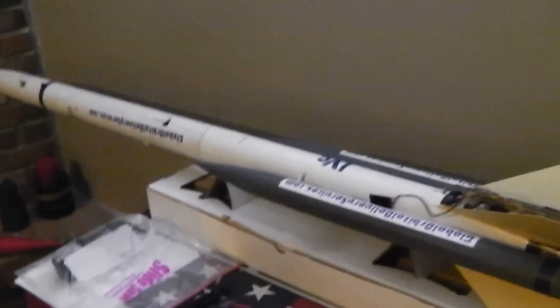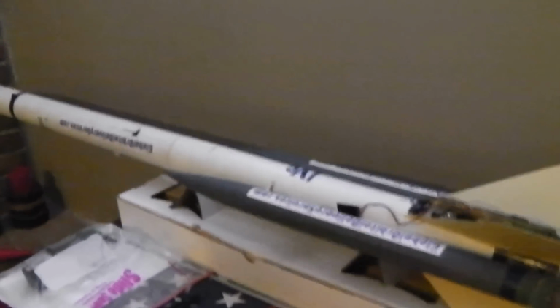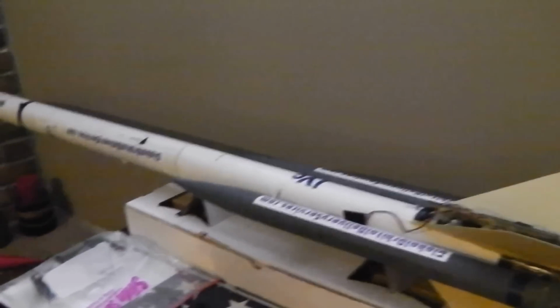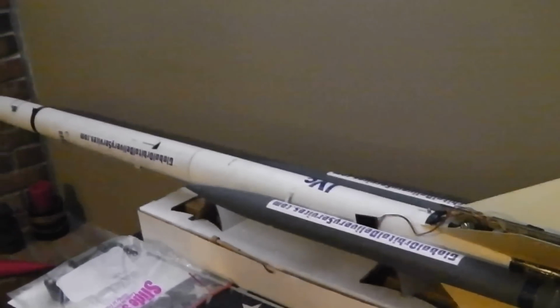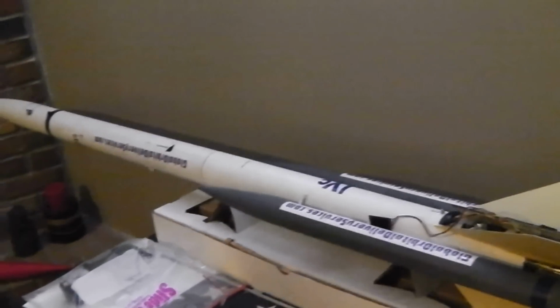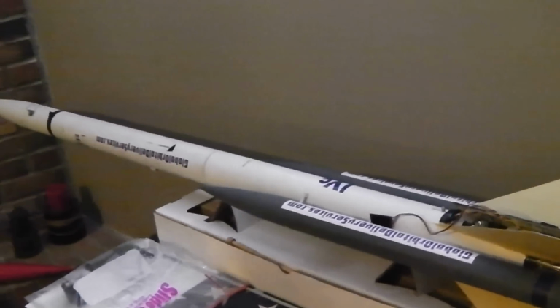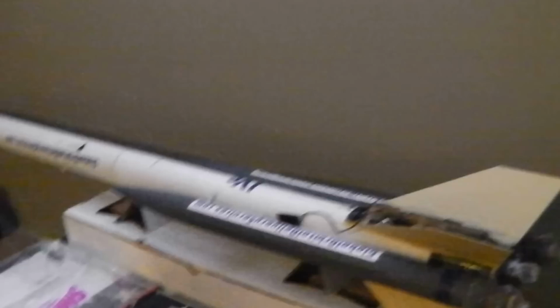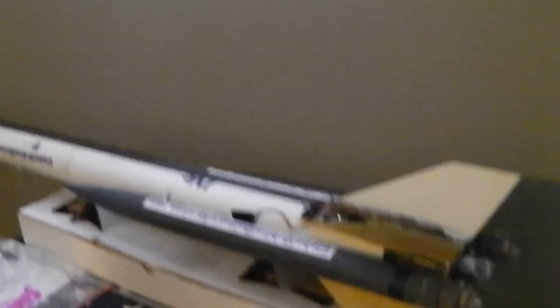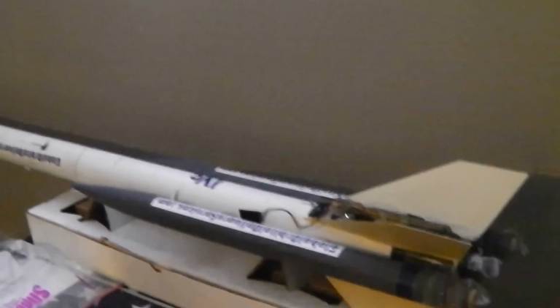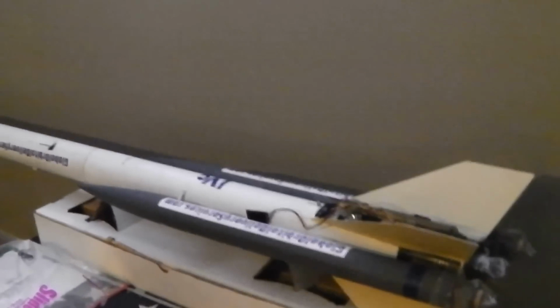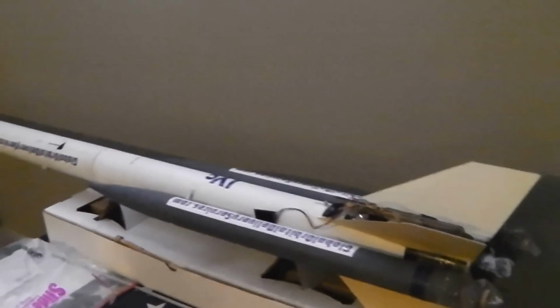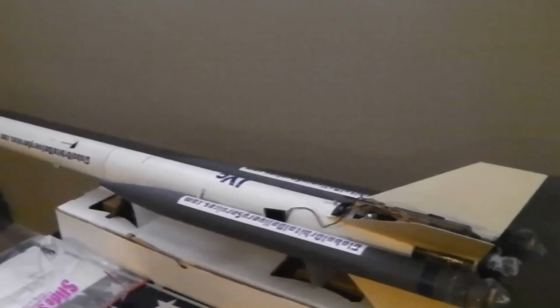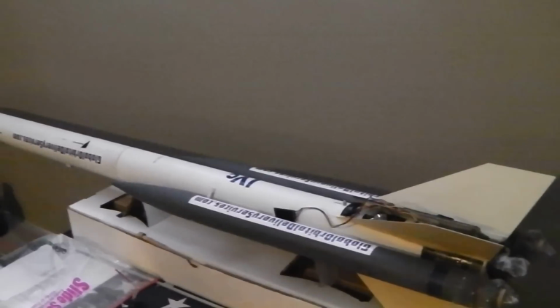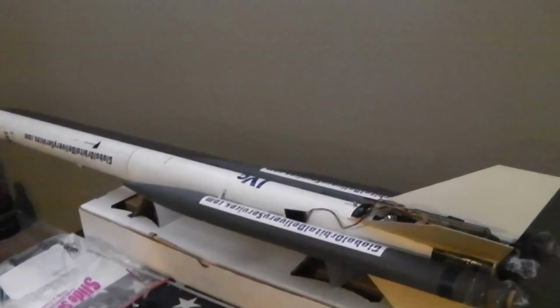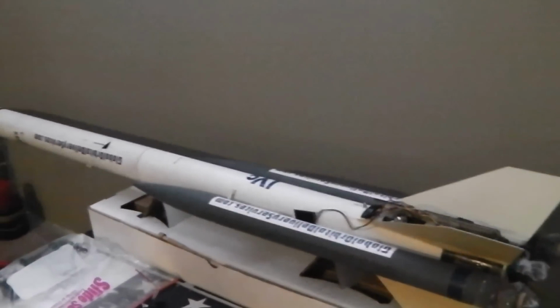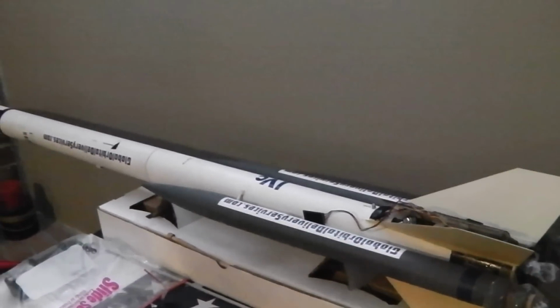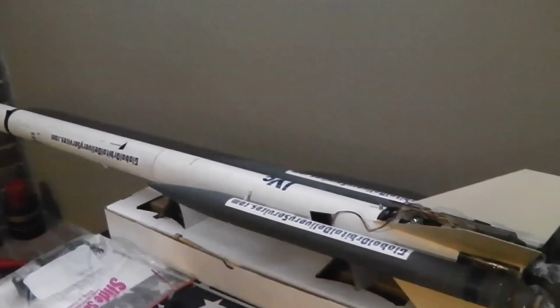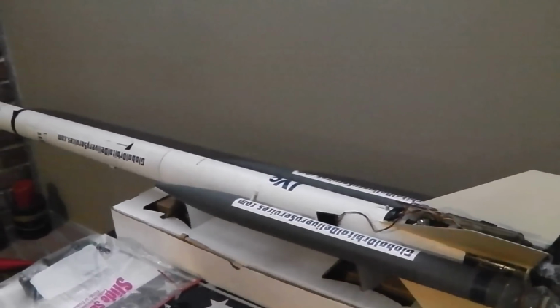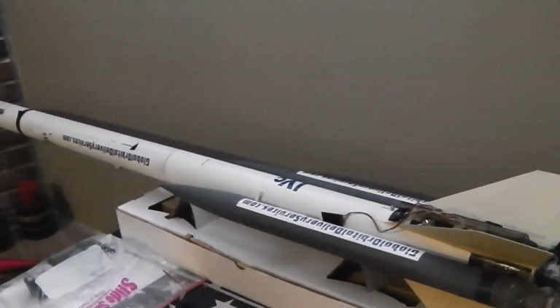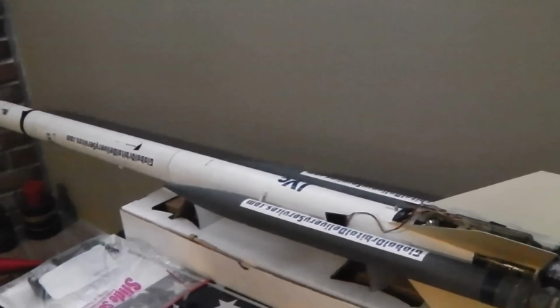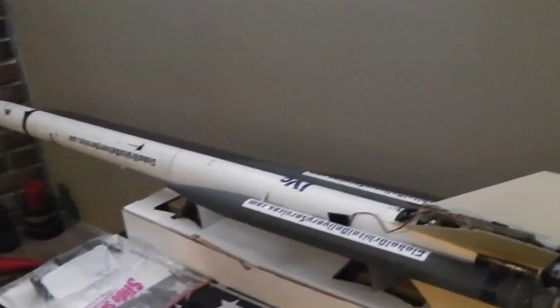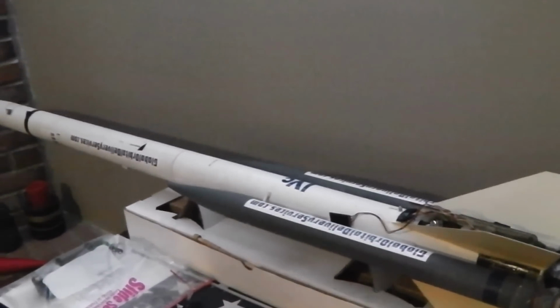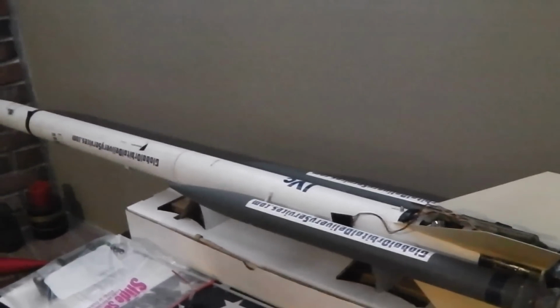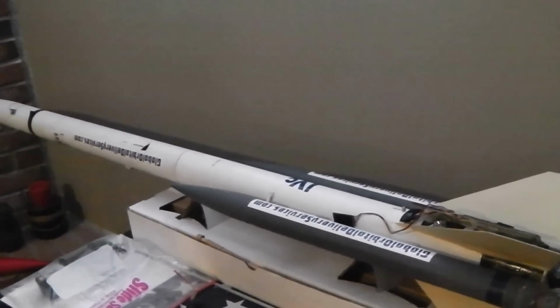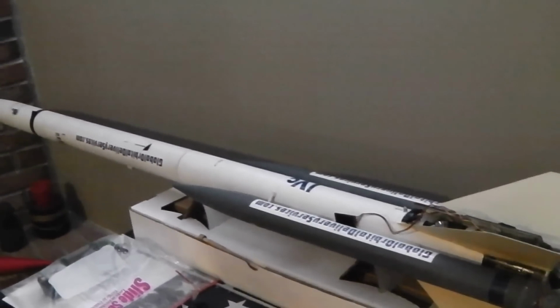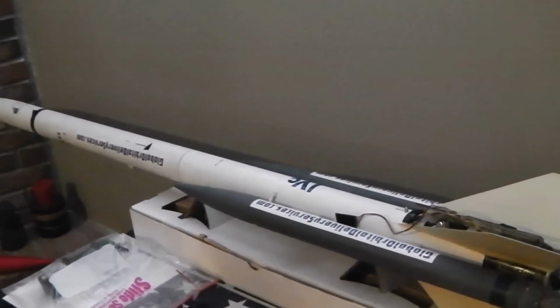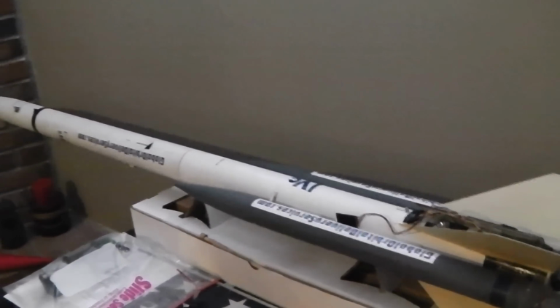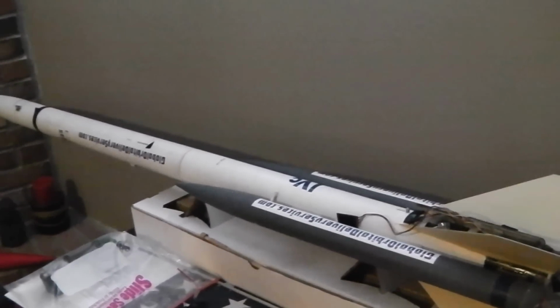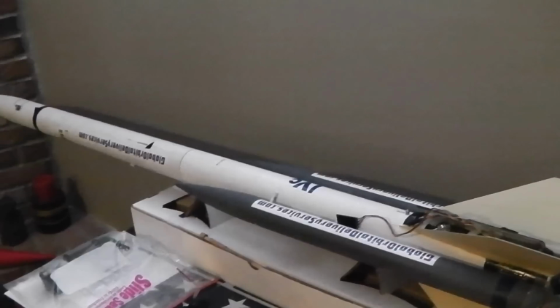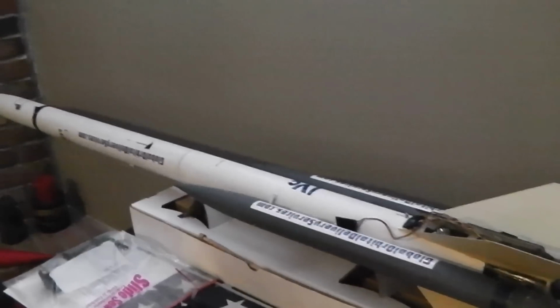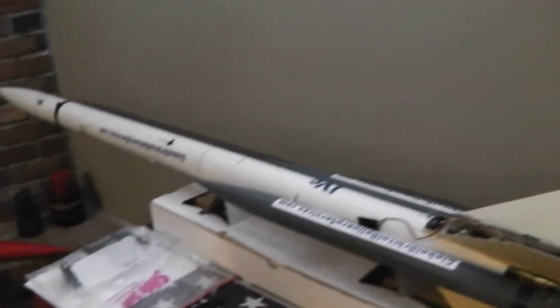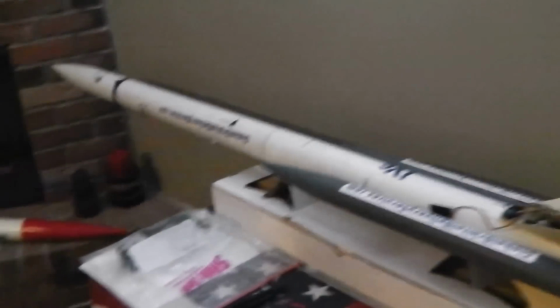This is the Astro BD Aerotech rocket, which I've strapped on some boosters, changed the center of gravity and center of pressure, and it's basically a completely new rocket.